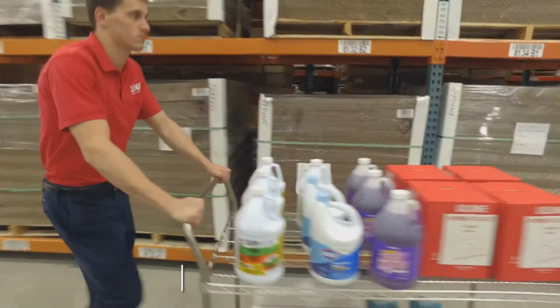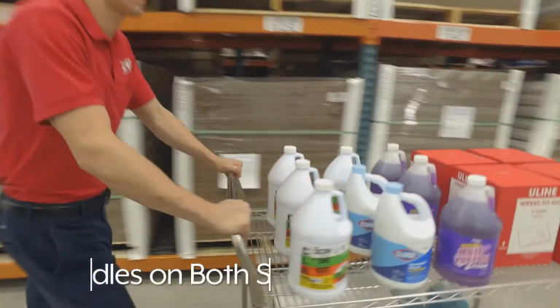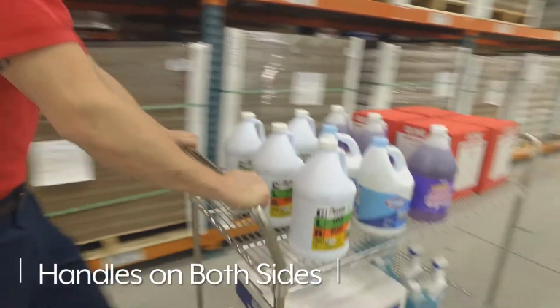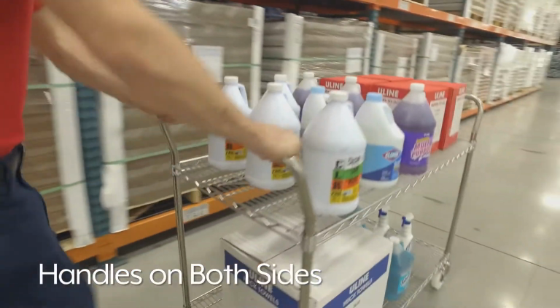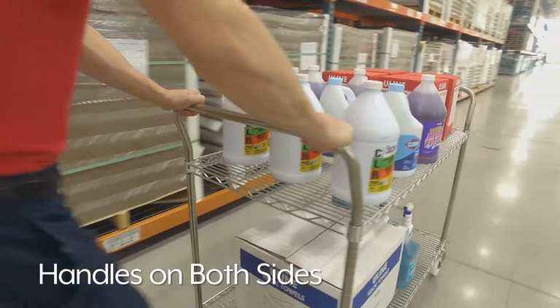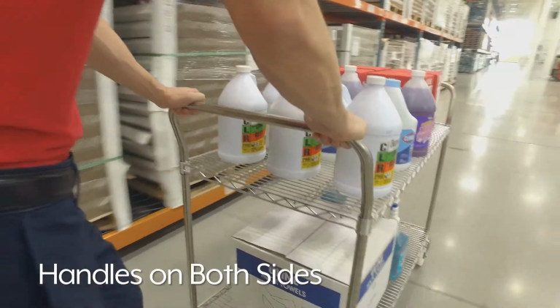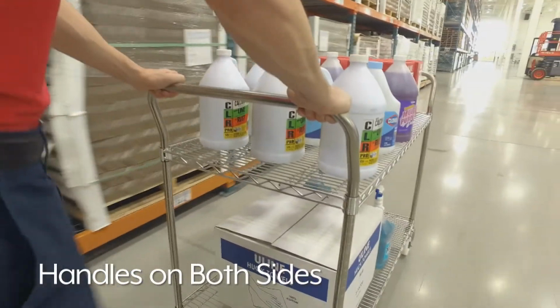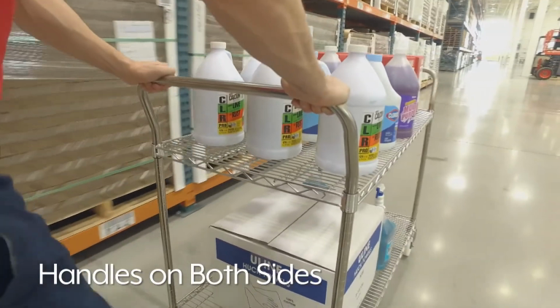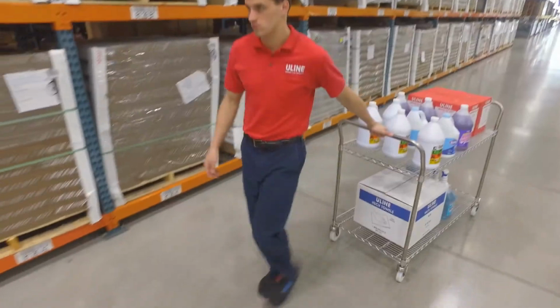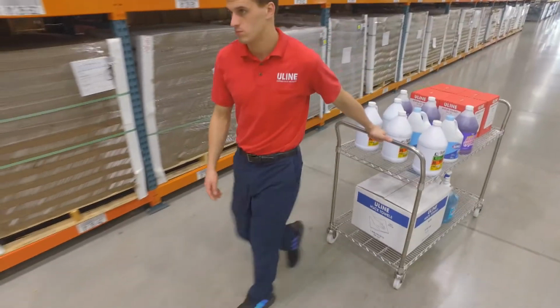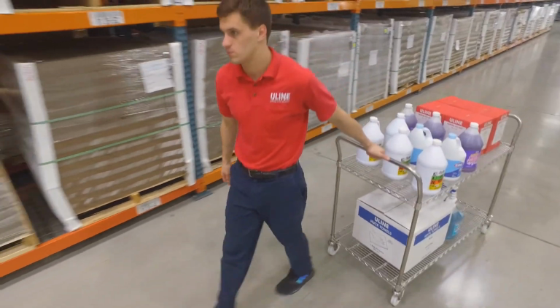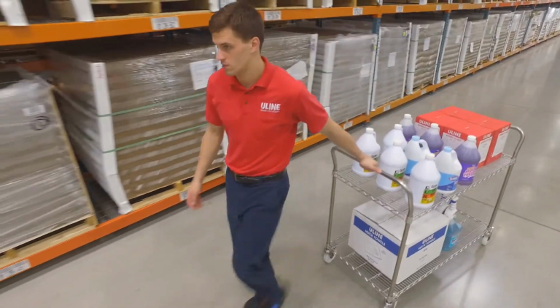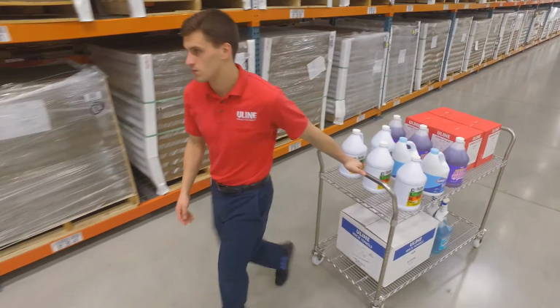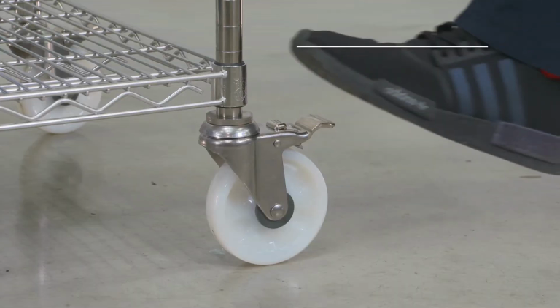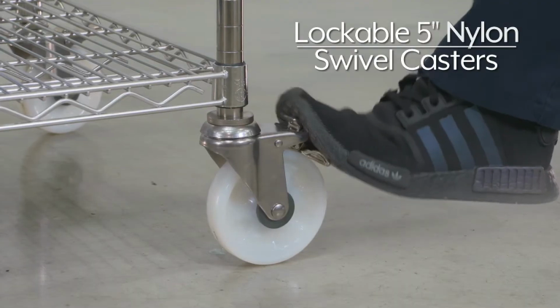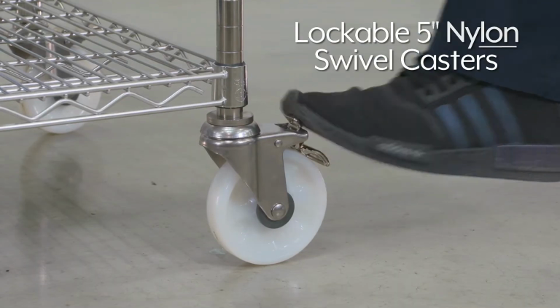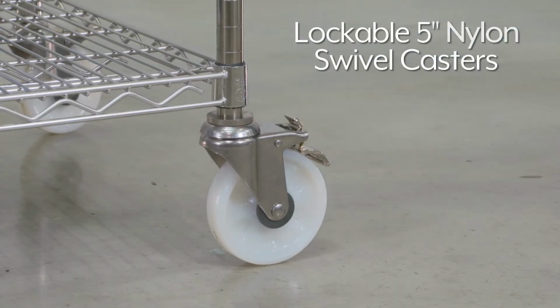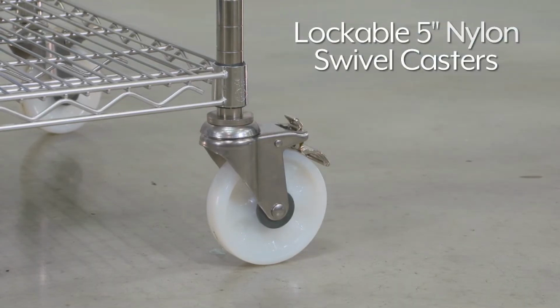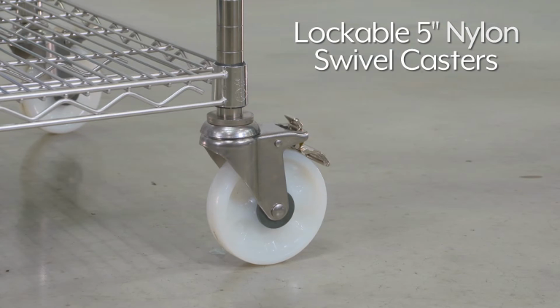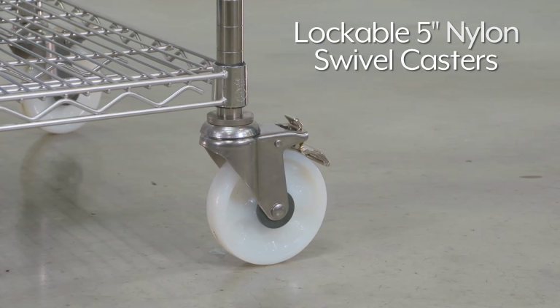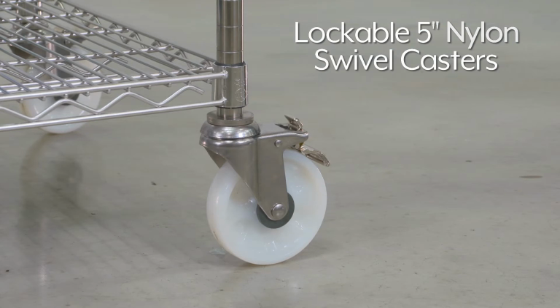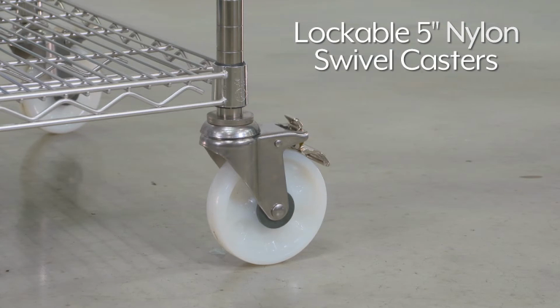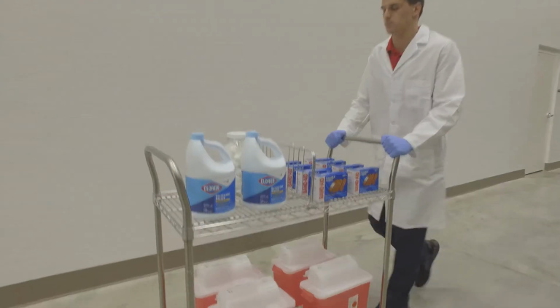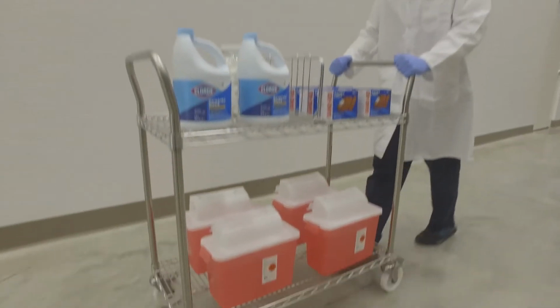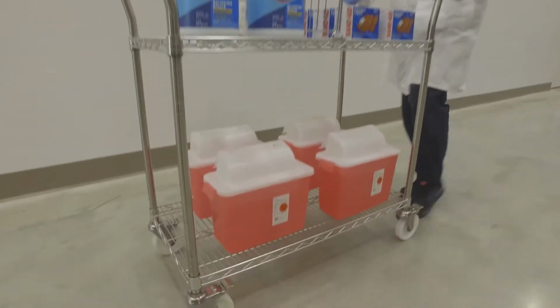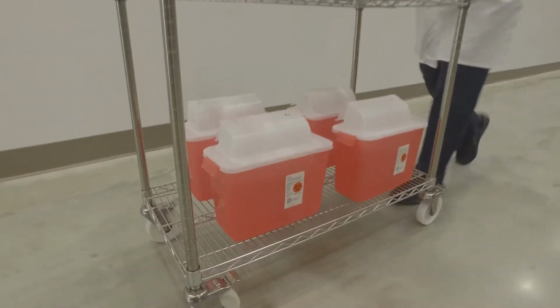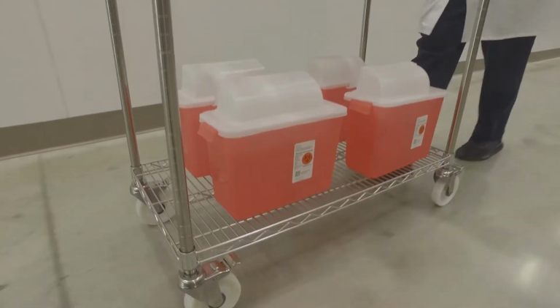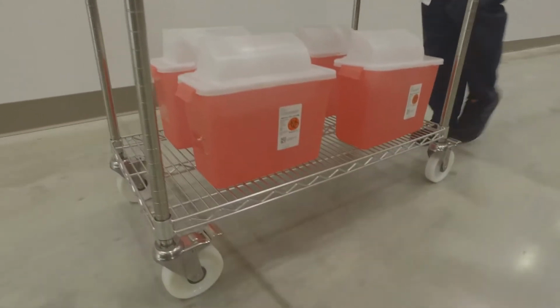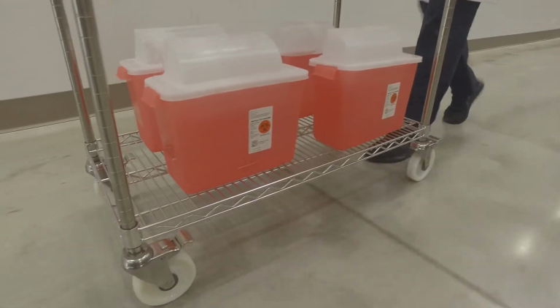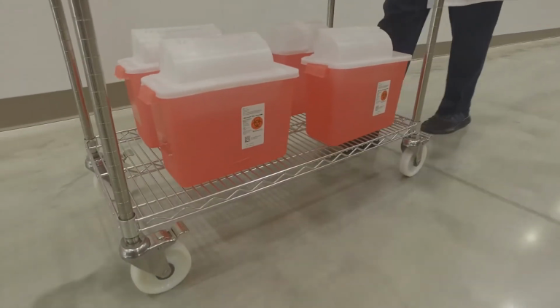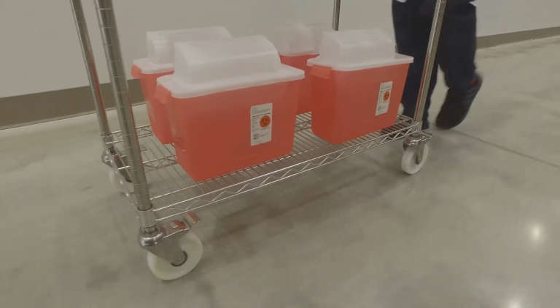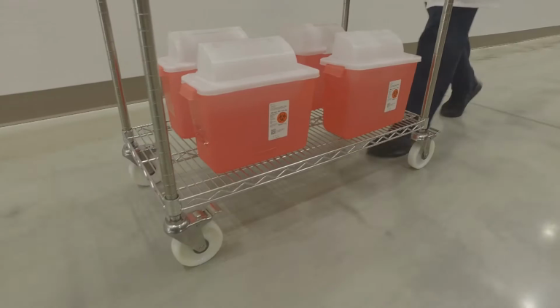Handles on both sides allow for effortless pushing and pulling. Carts feature lockable 5-inch nylon swivel casters that roll smoothly and quietly and can withstand extreme temperatures.